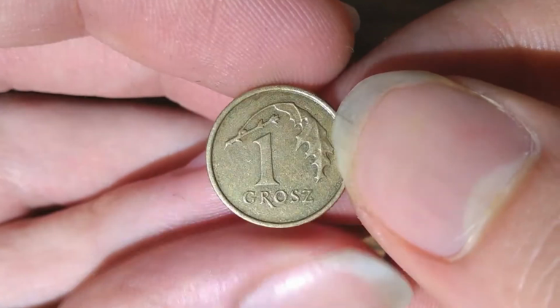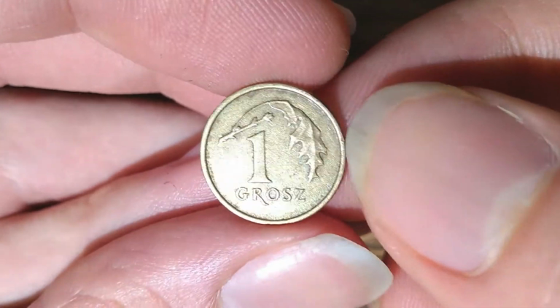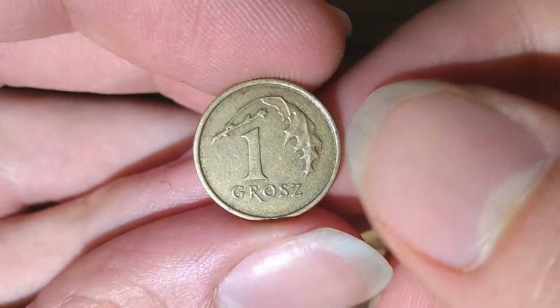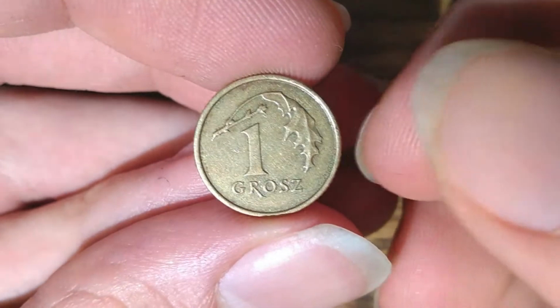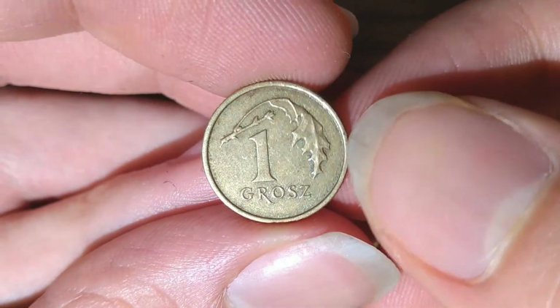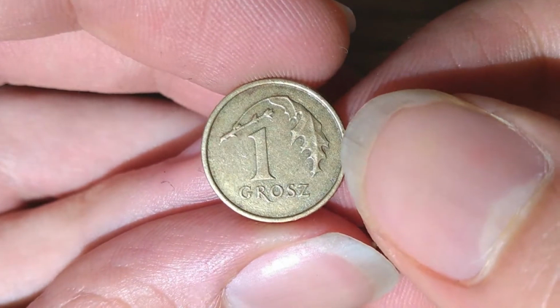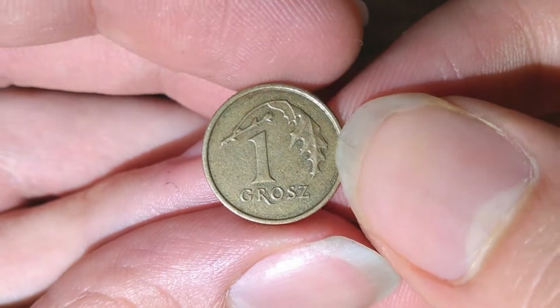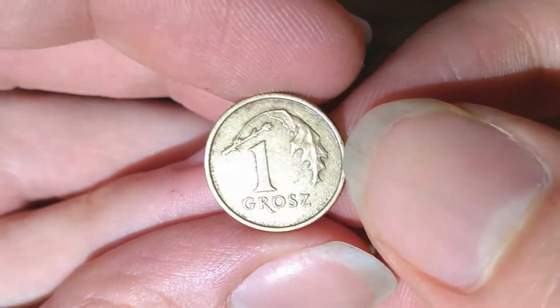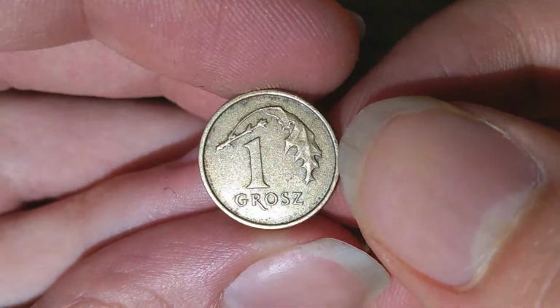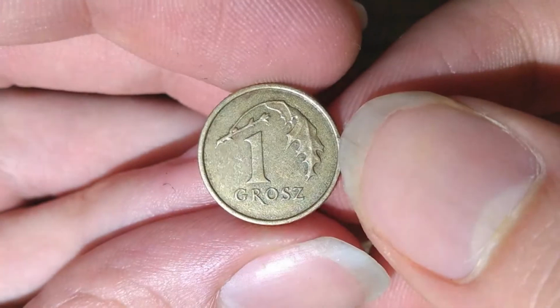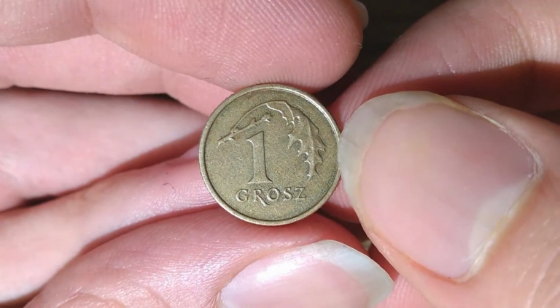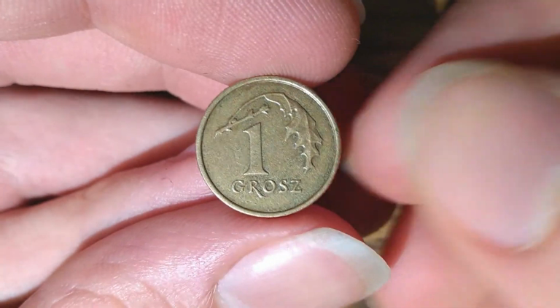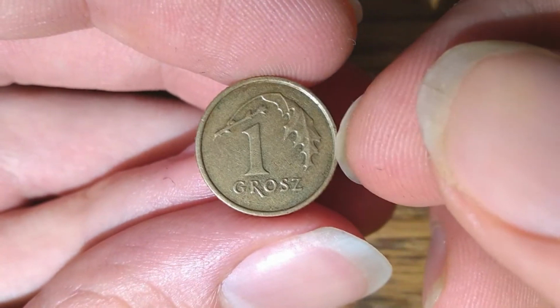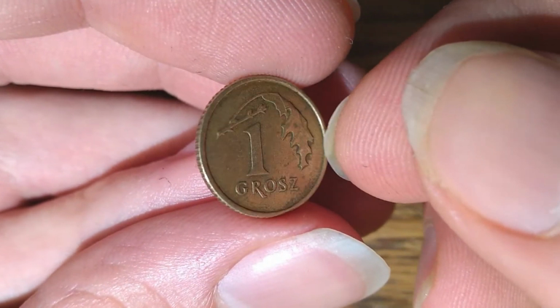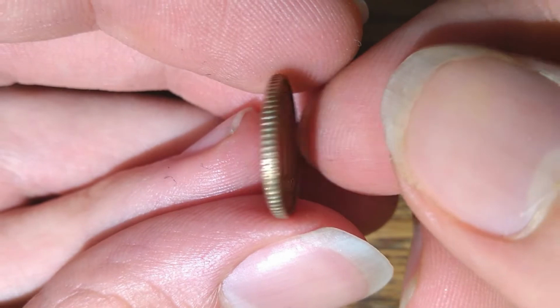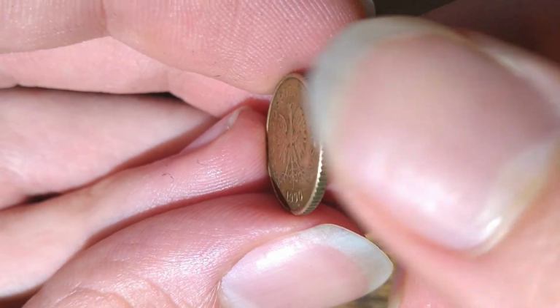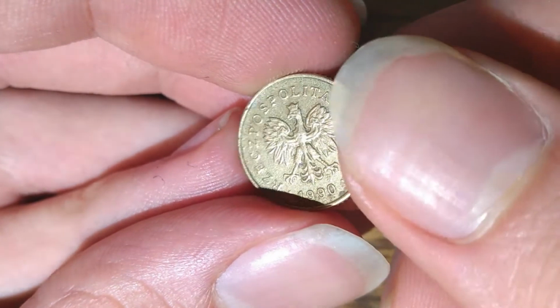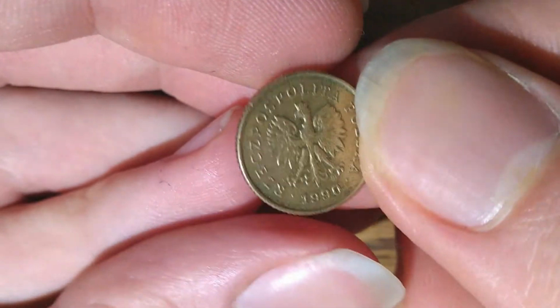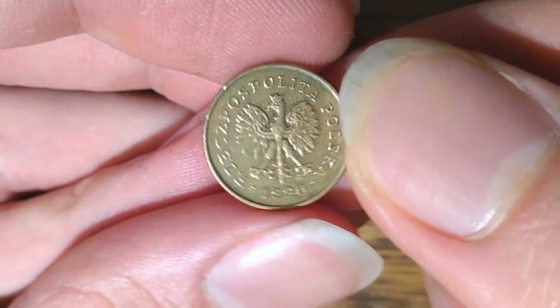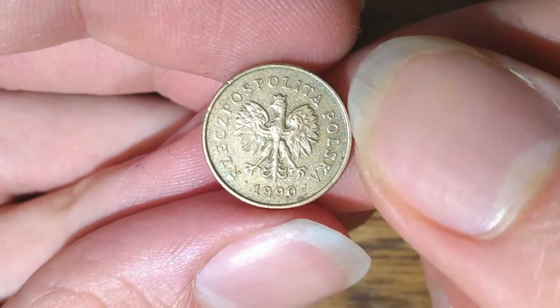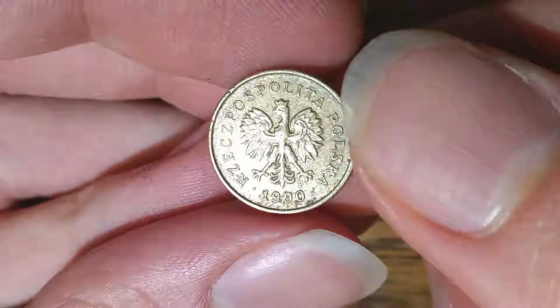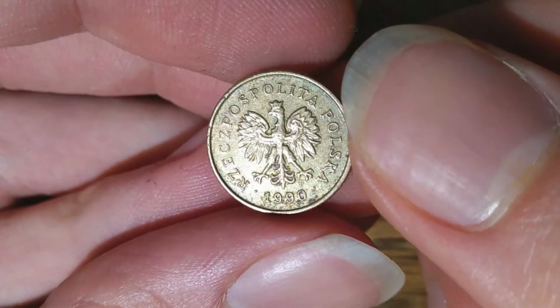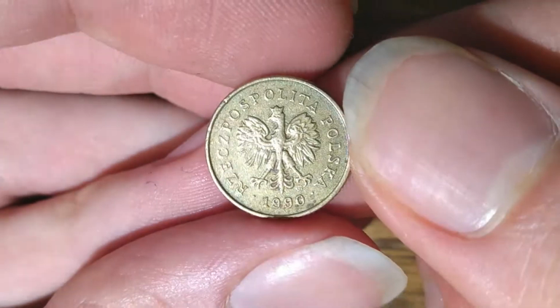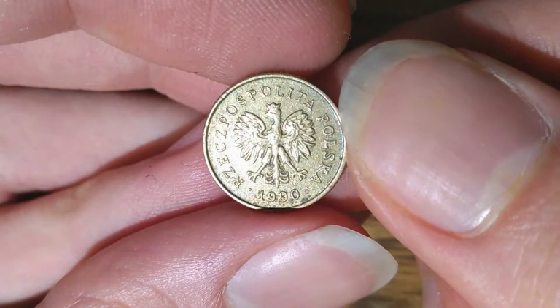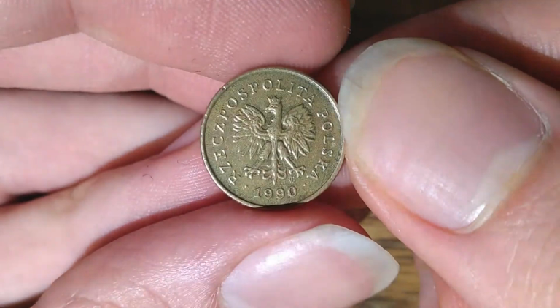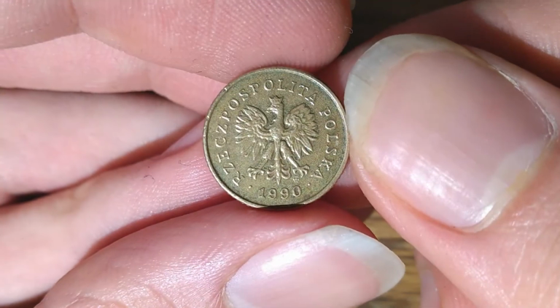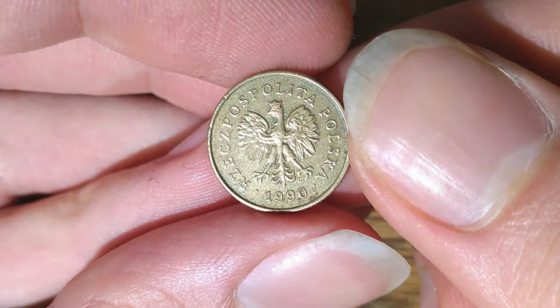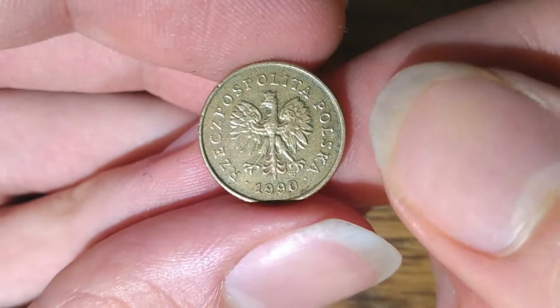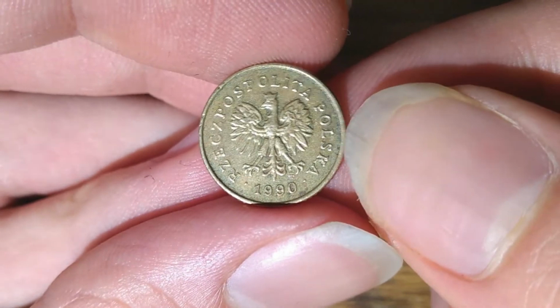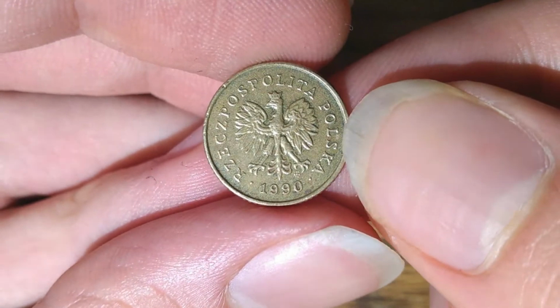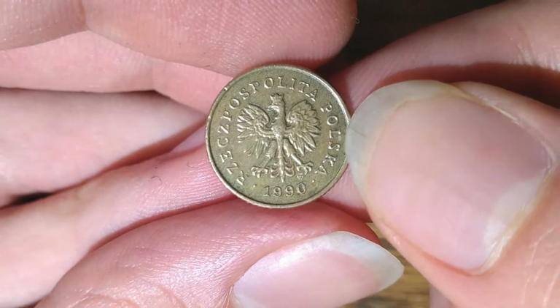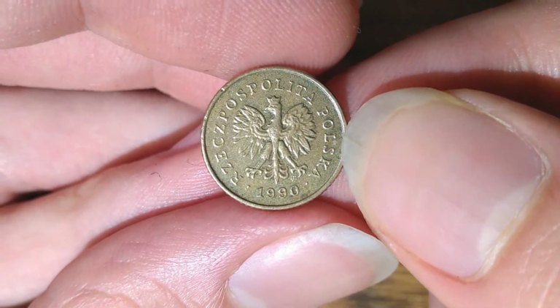For the historical context of this coin, it was minted in the first year of the new Polish coinage, which replaced the previous one that was made under the communist regime.